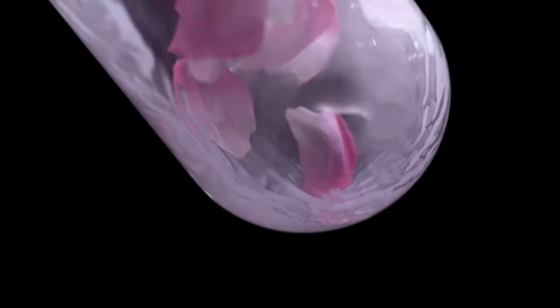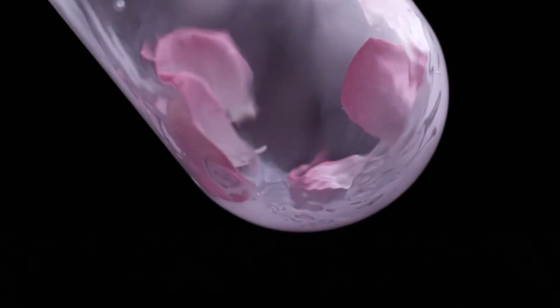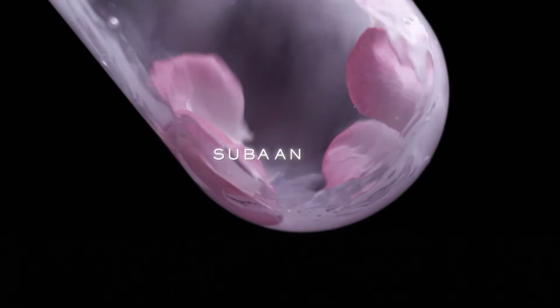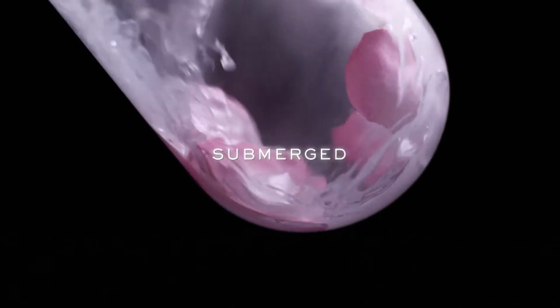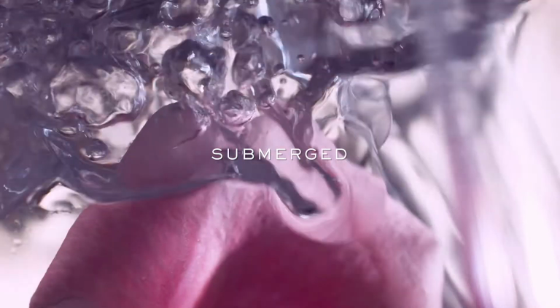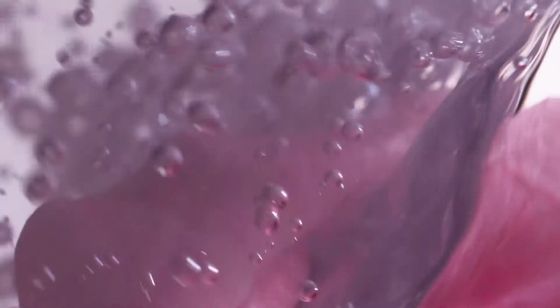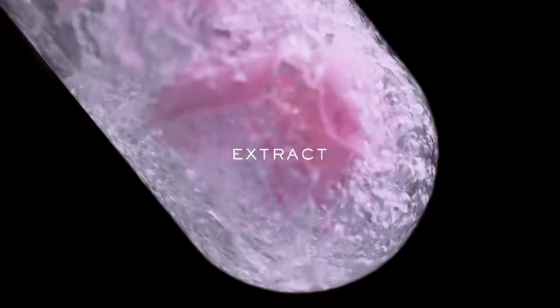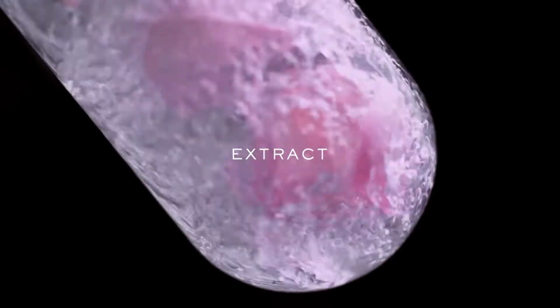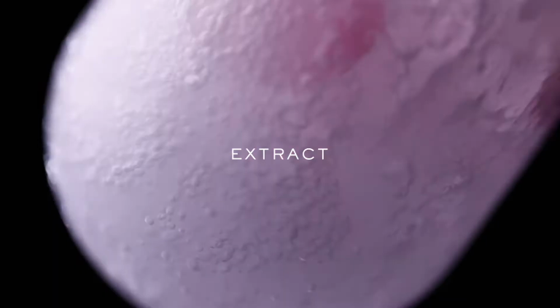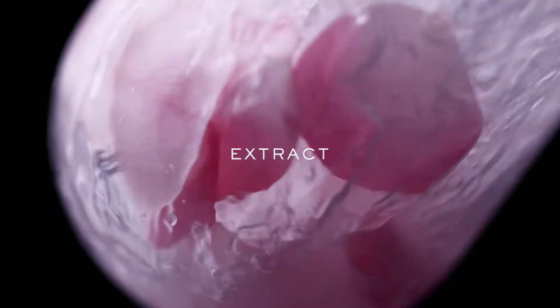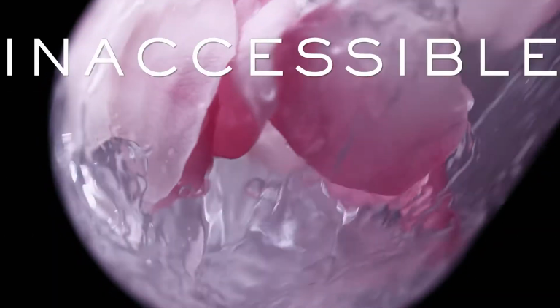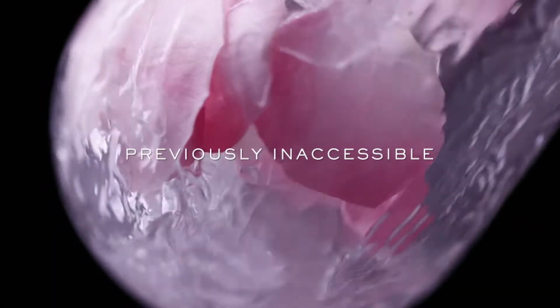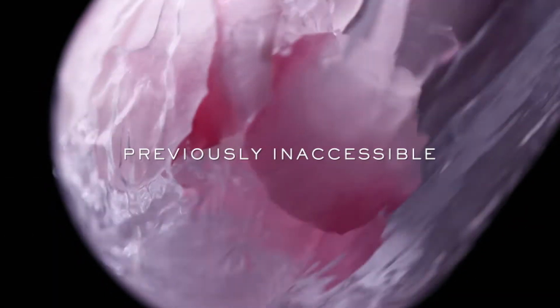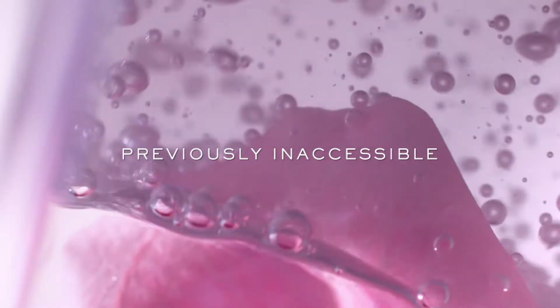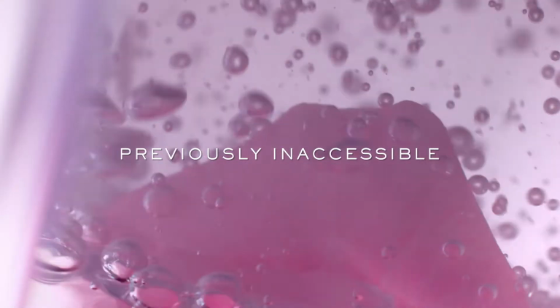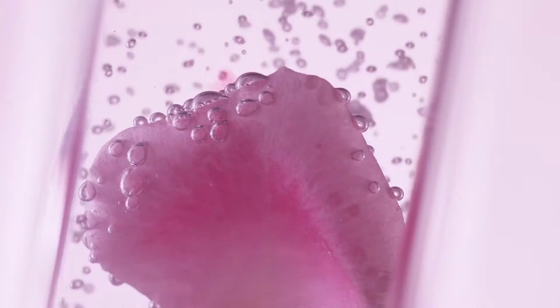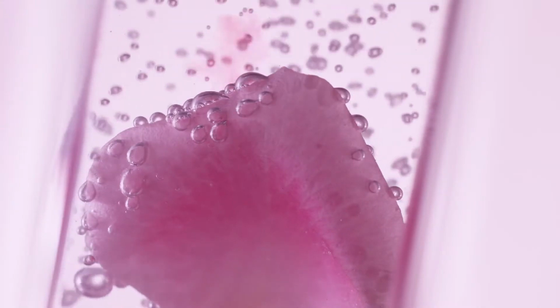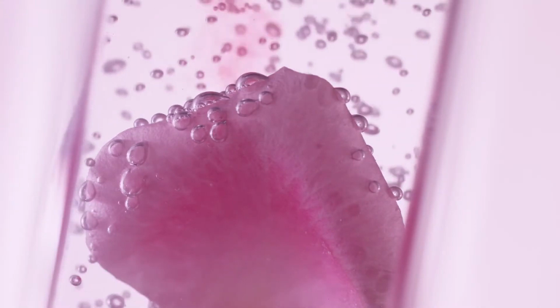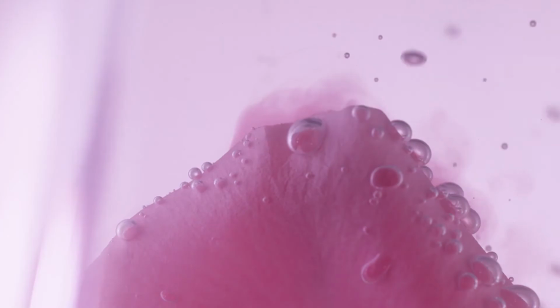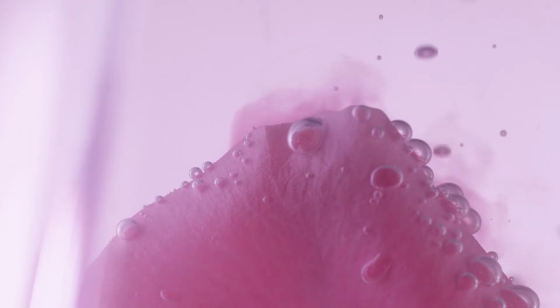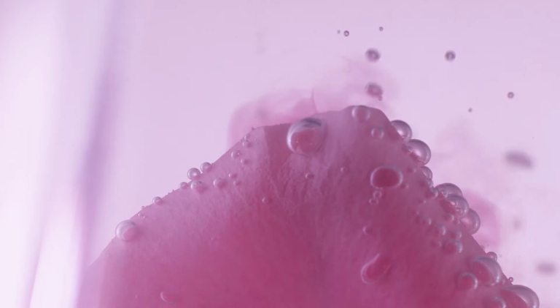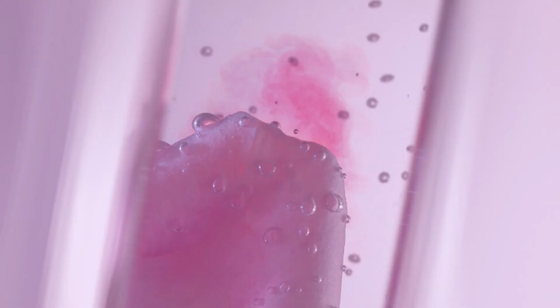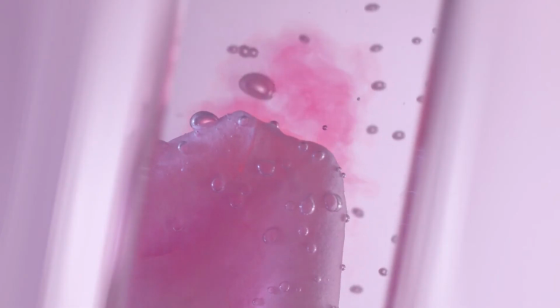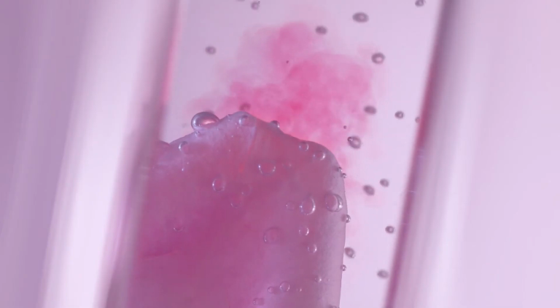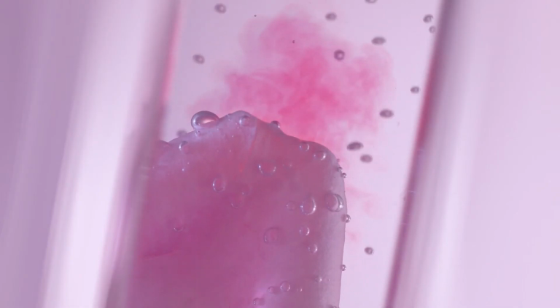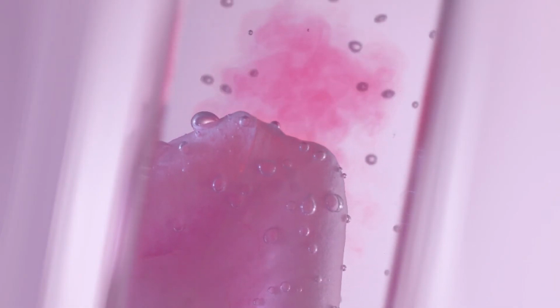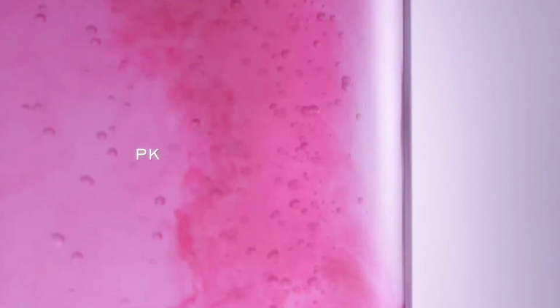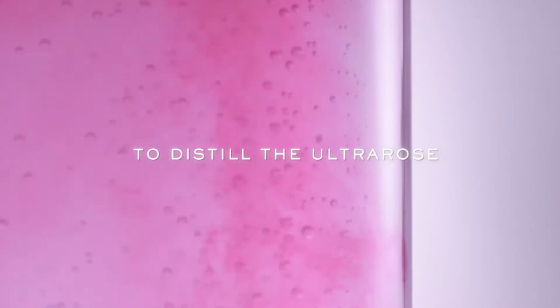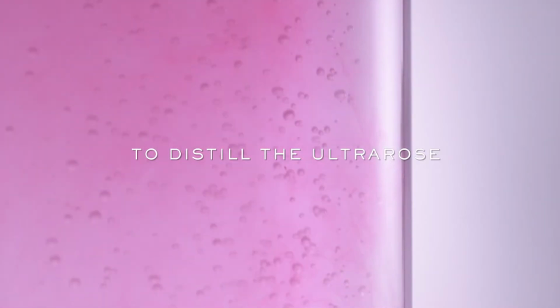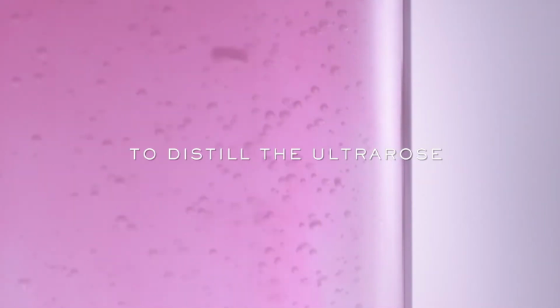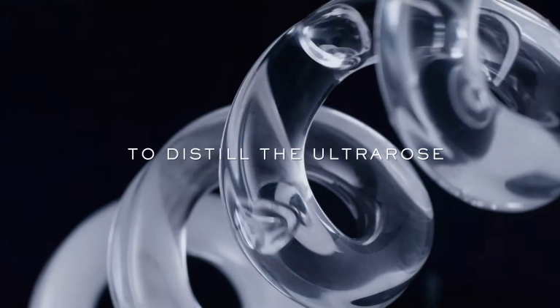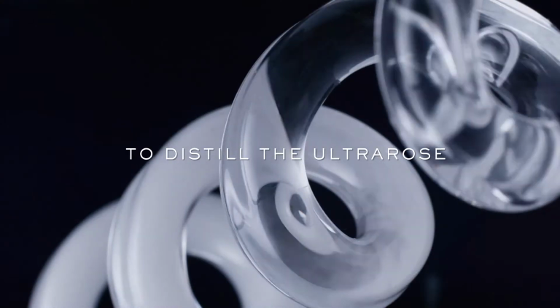The rose is submerged to delicately extract previously inaccessible potent molecules. The pressure is released to distill the ultra rose extract.